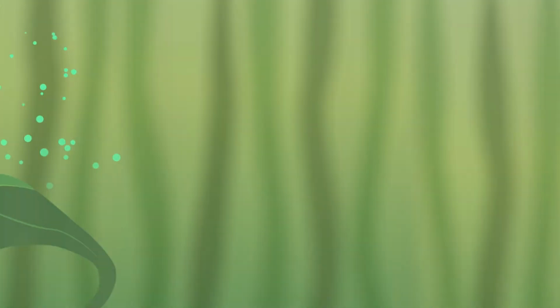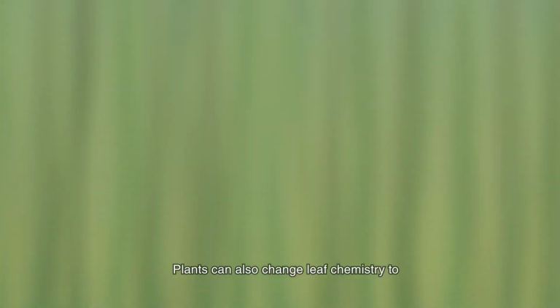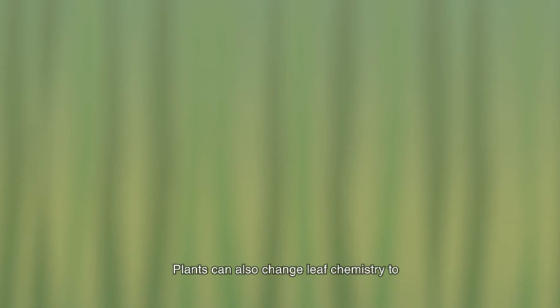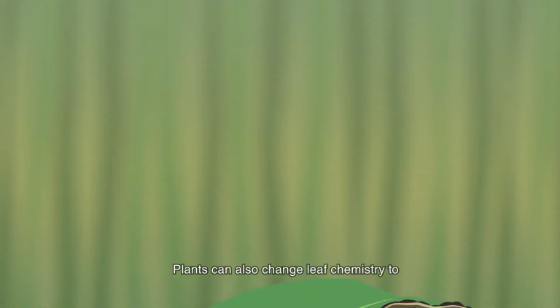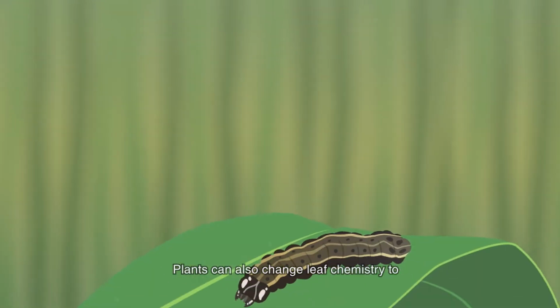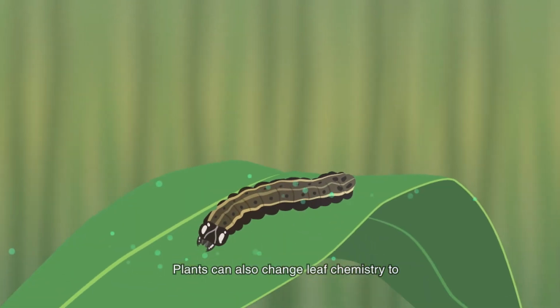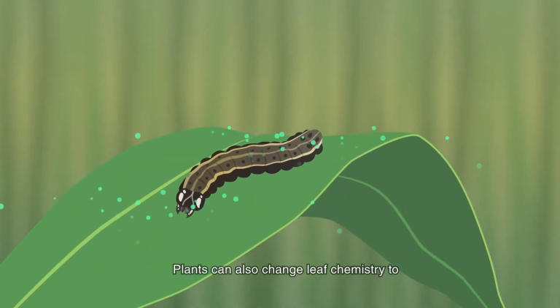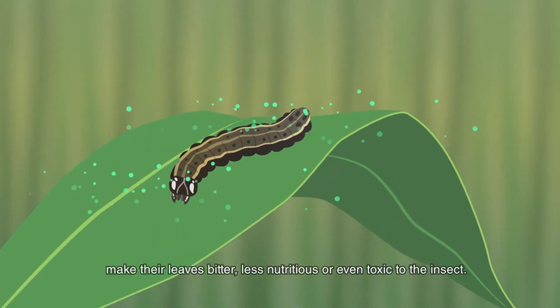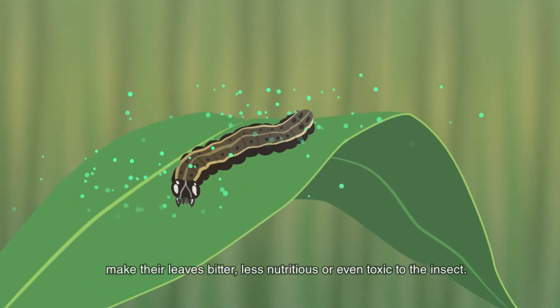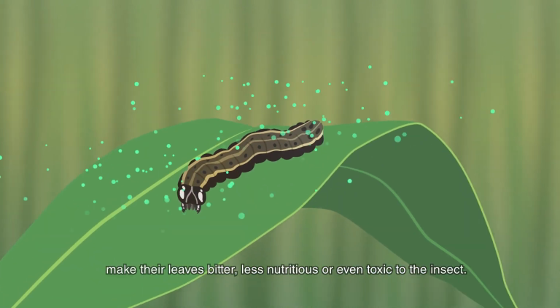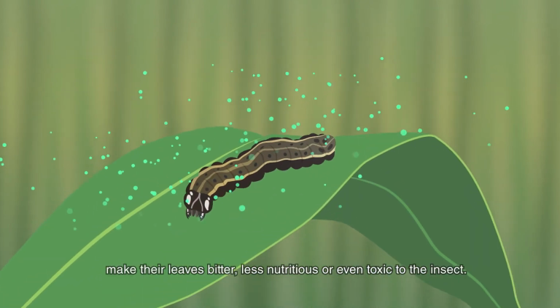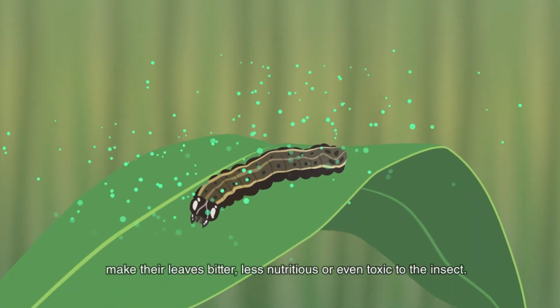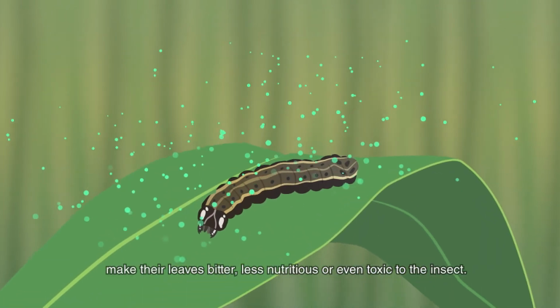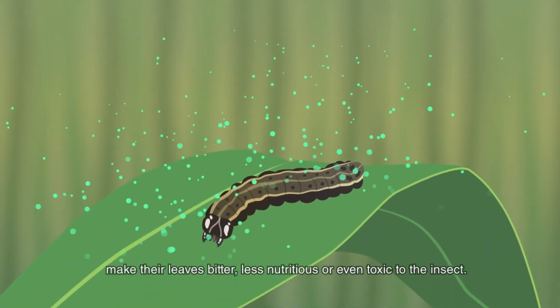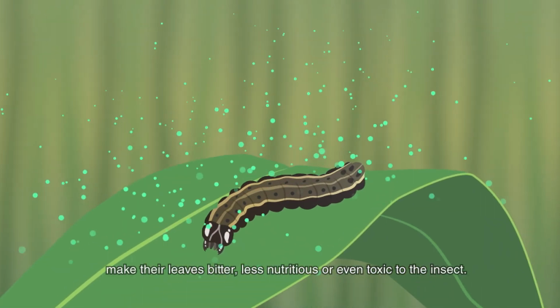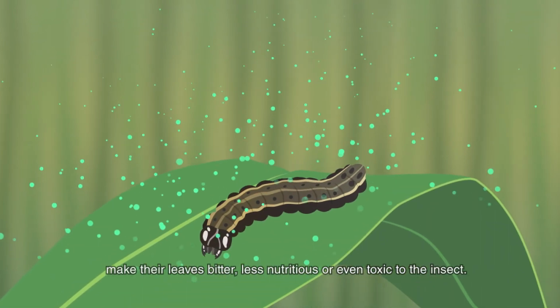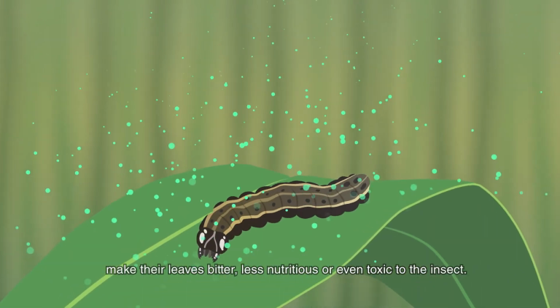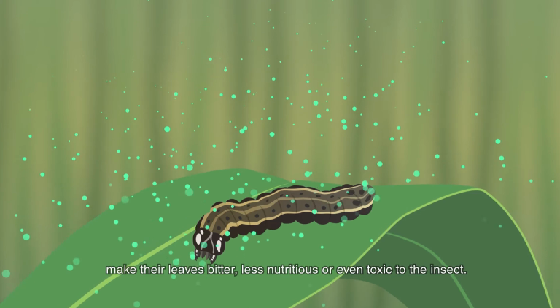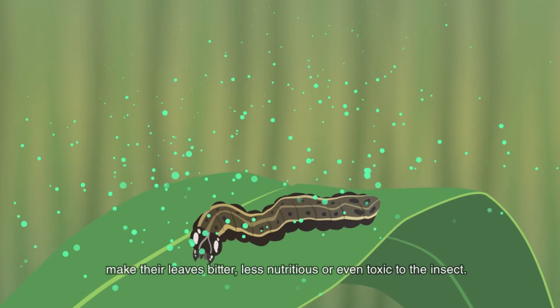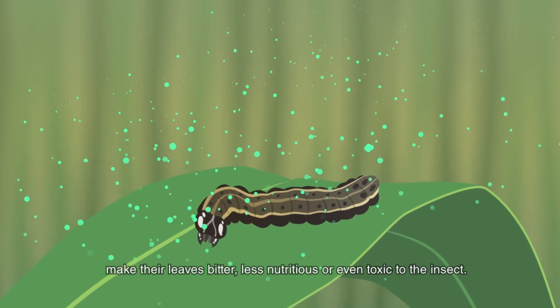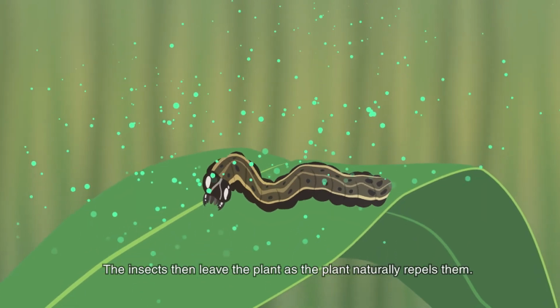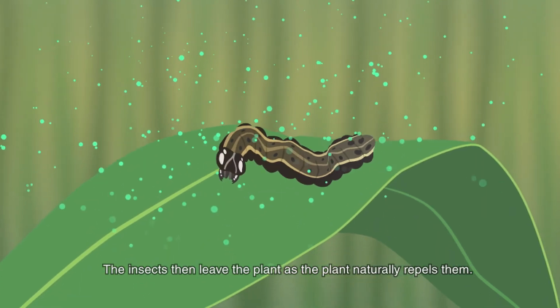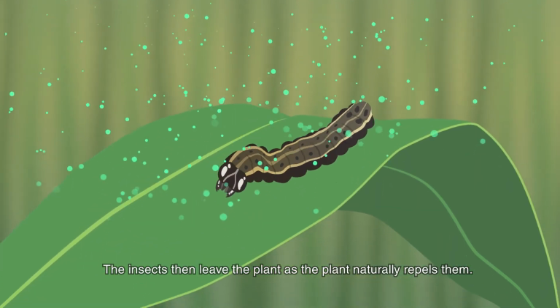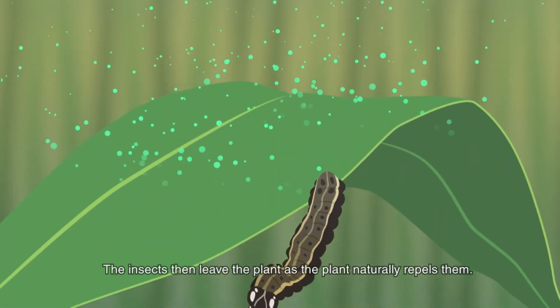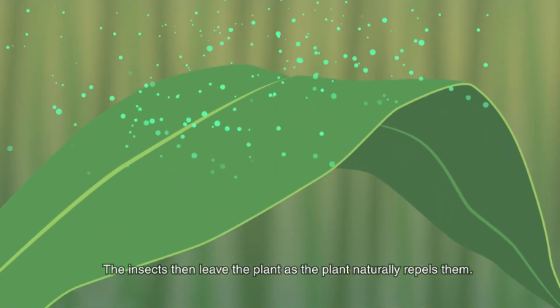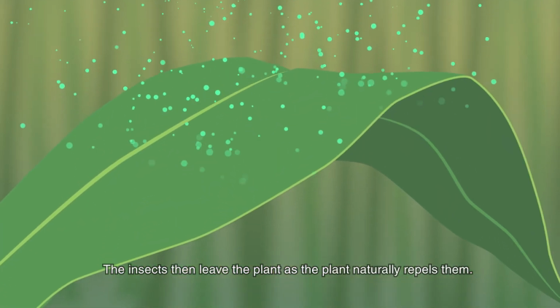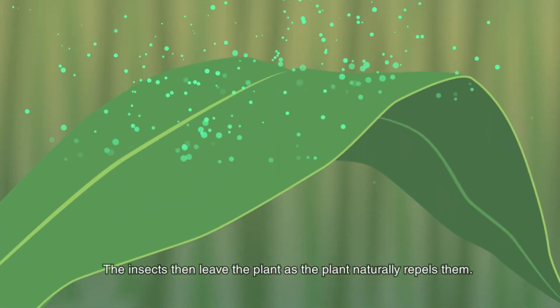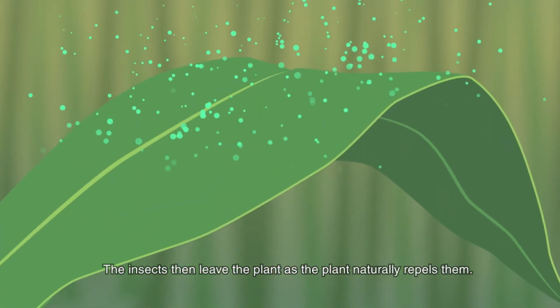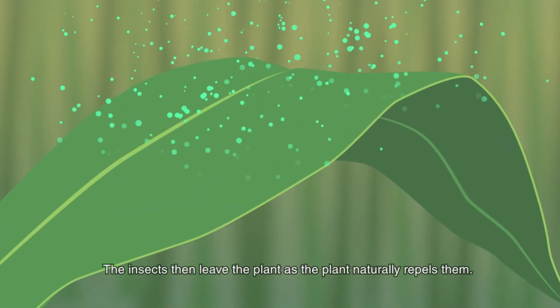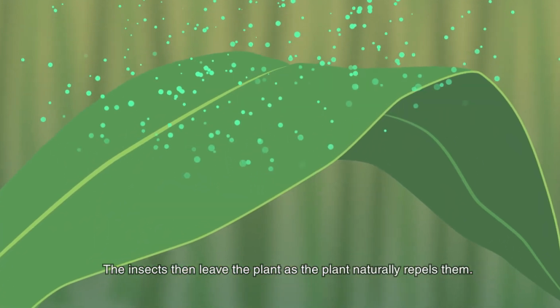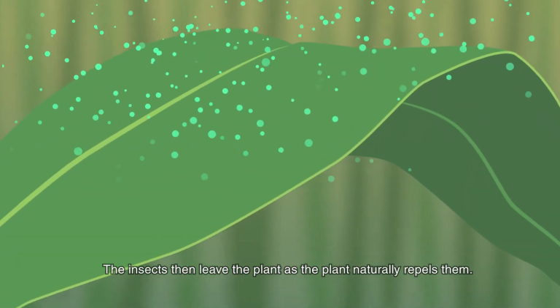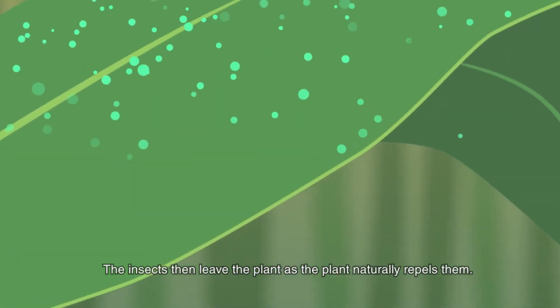Plants can also change leaf chemistry to make their leaves bitter, less nutritious, or even toxic to the insect. The insects then leave the plant as the plant naturally repels them.